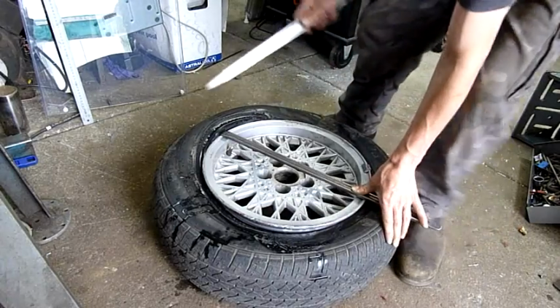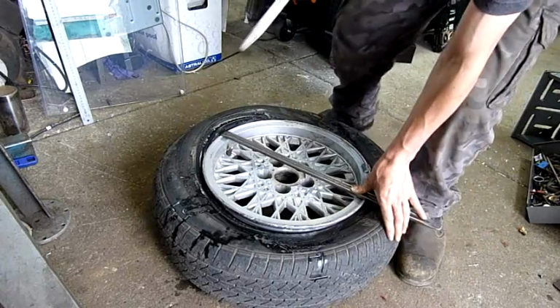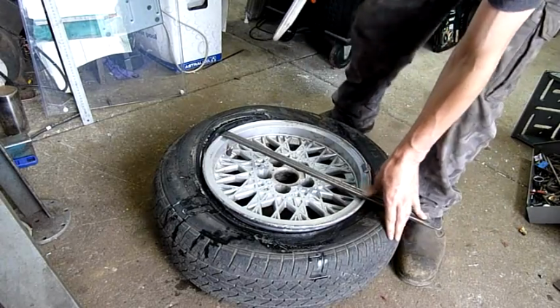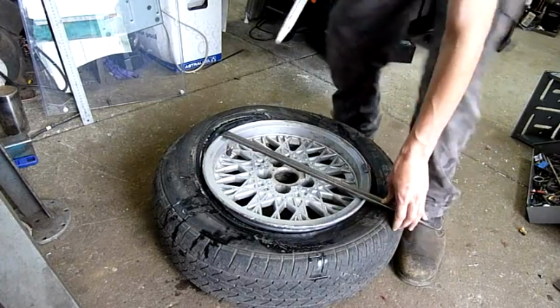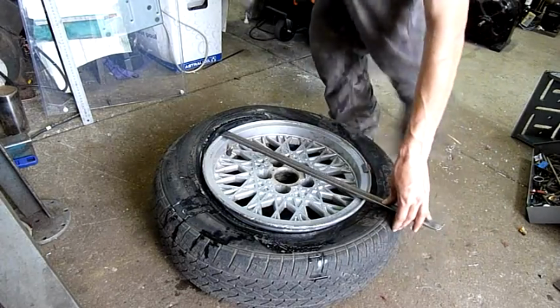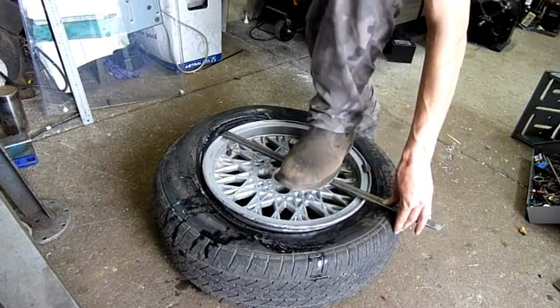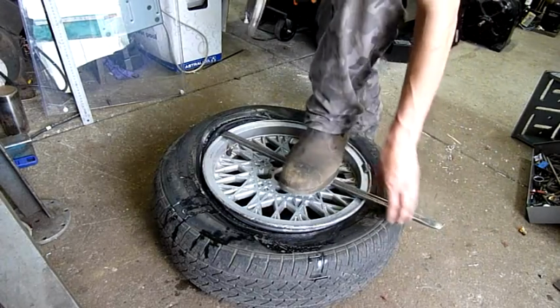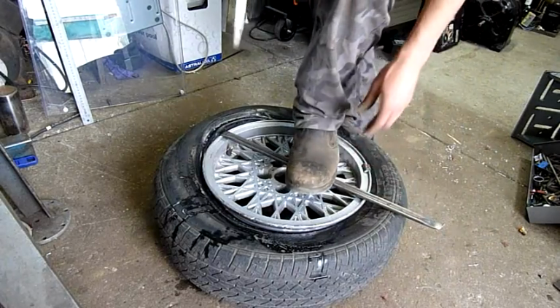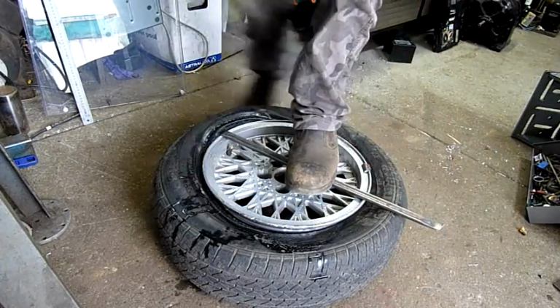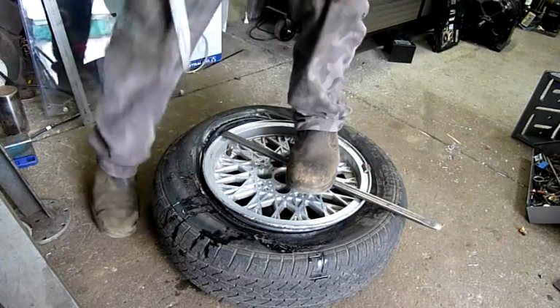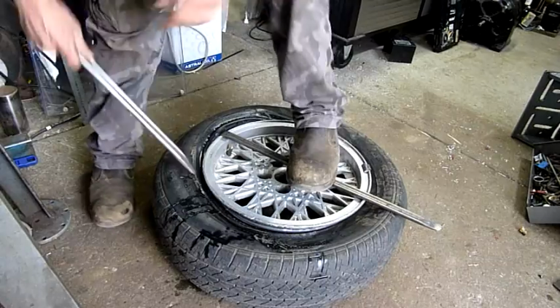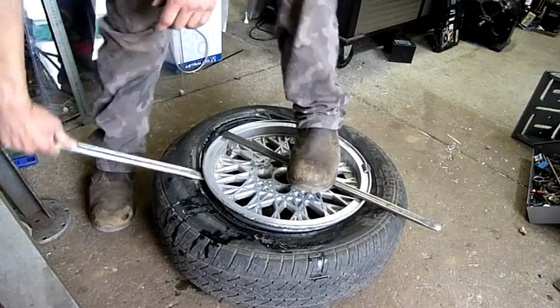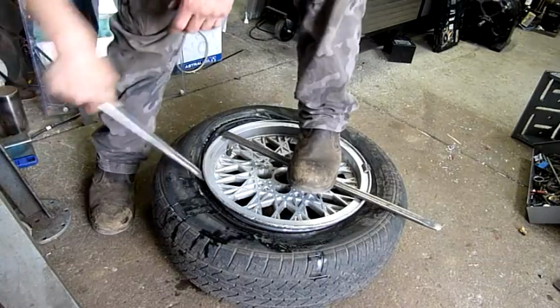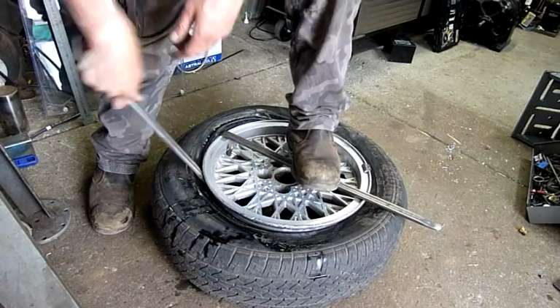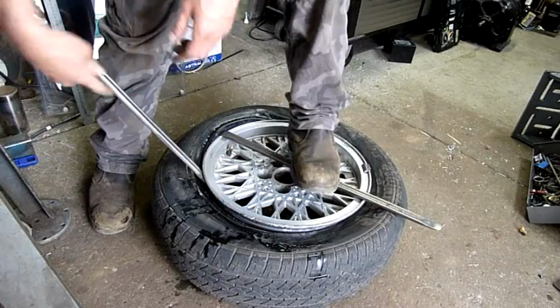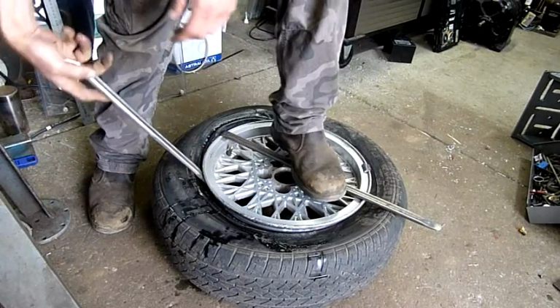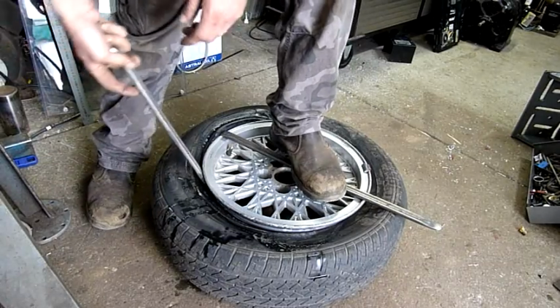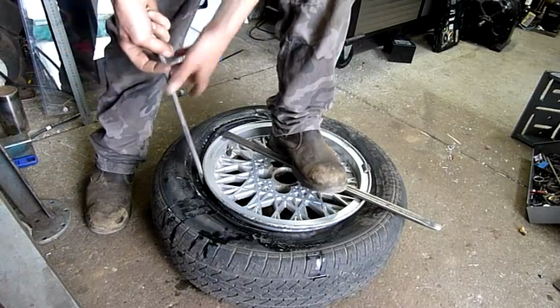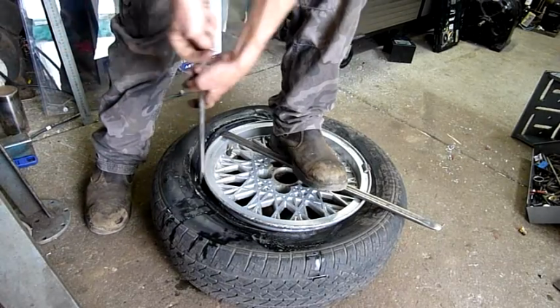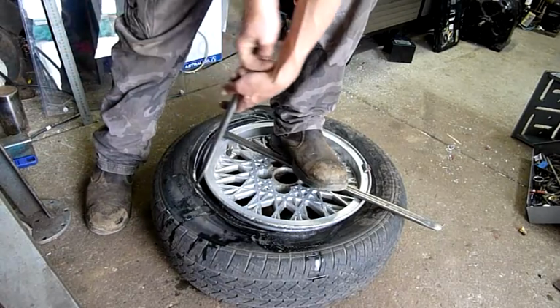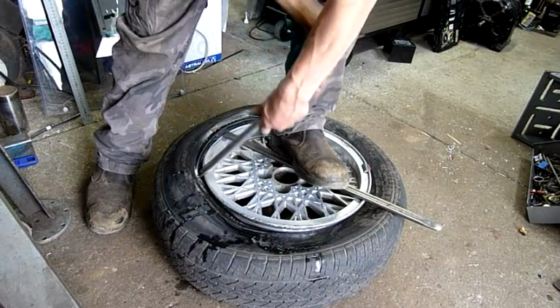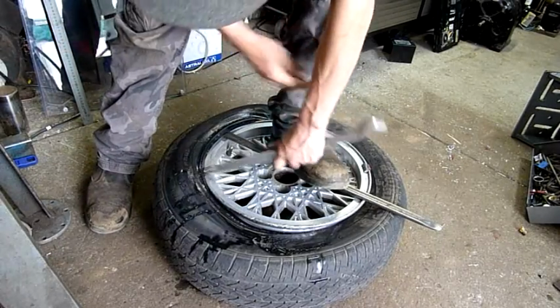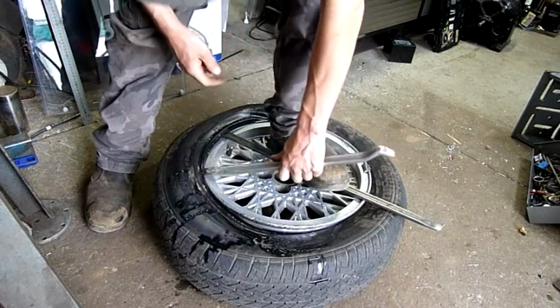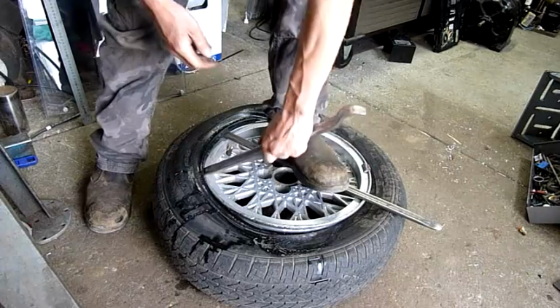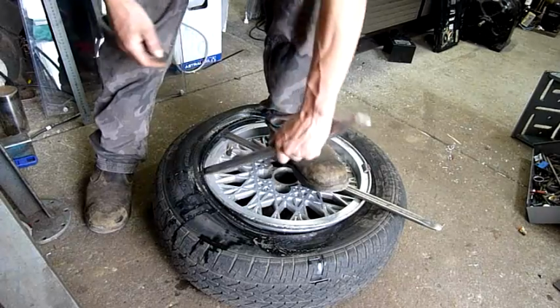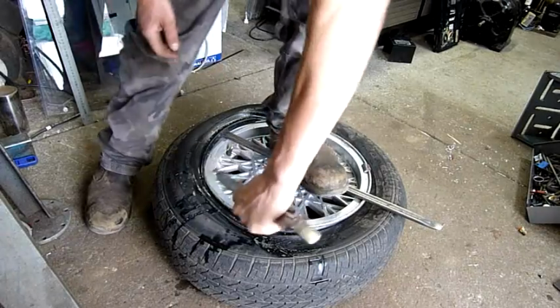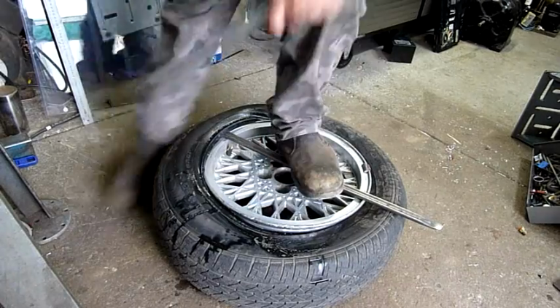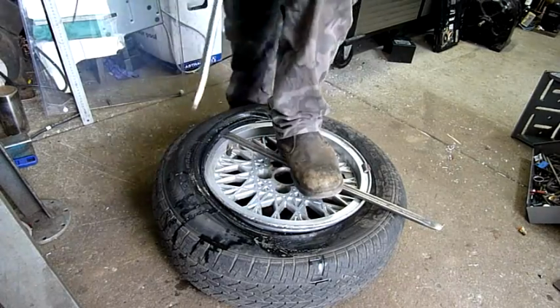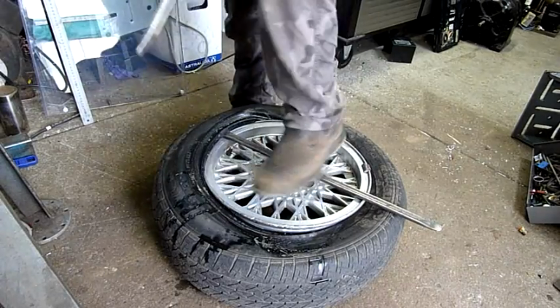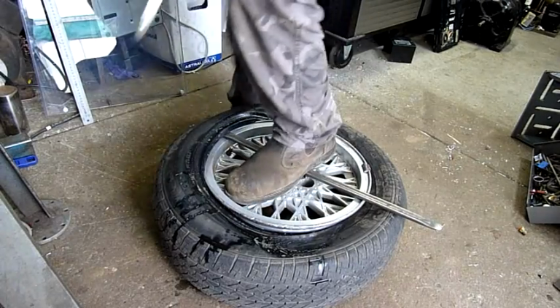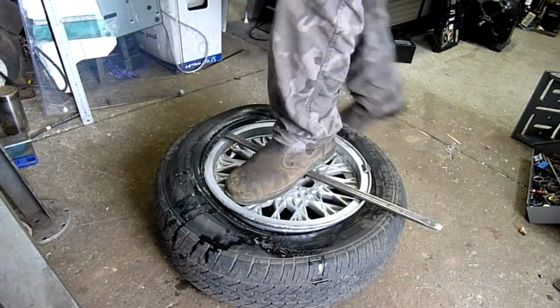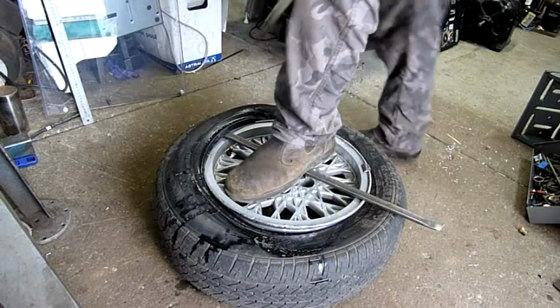I do own a professional tyre machine, but I just don't have access to it at the moment. It's installed at the scrap yard and they're closed. I should really bring it home and rebuild the pneumatics in it though — leaks like mad.